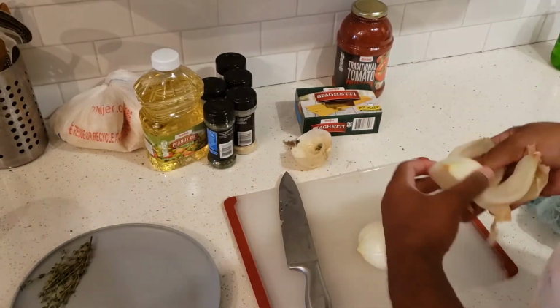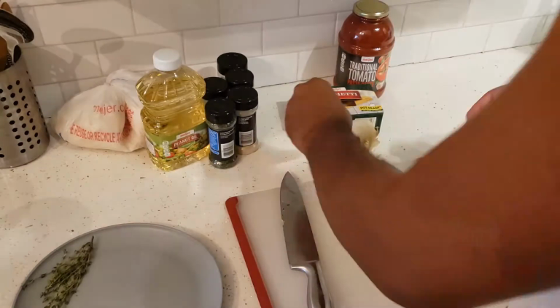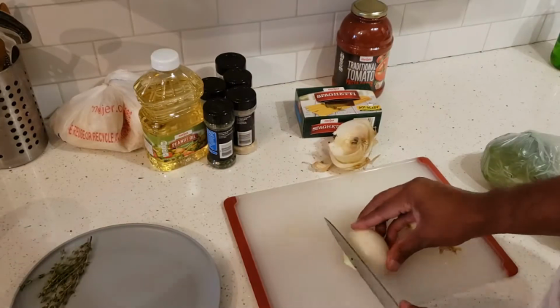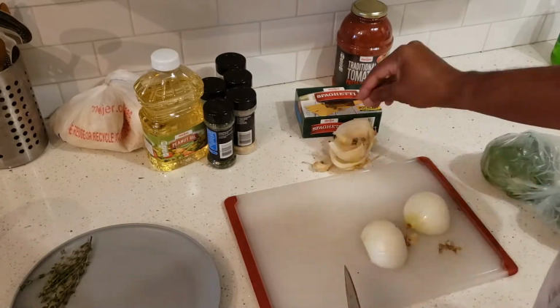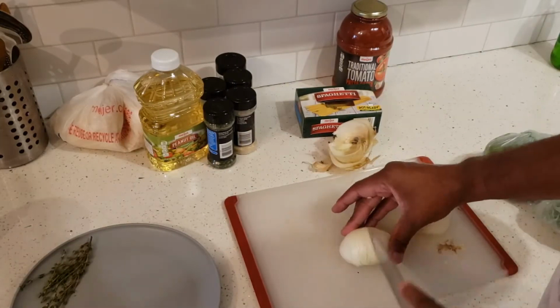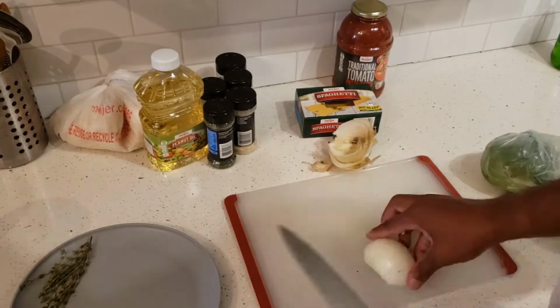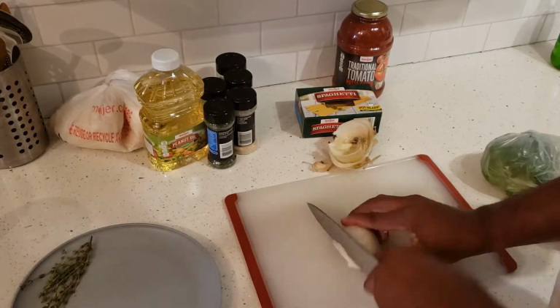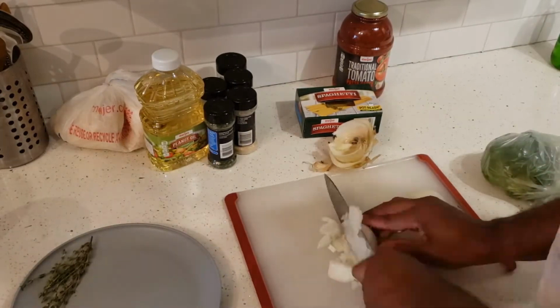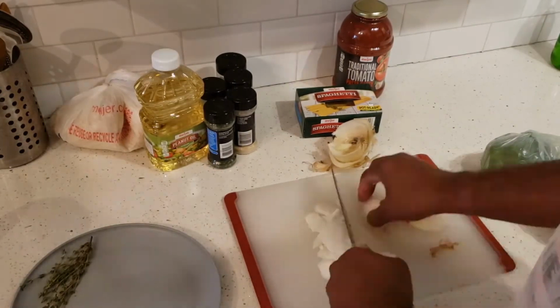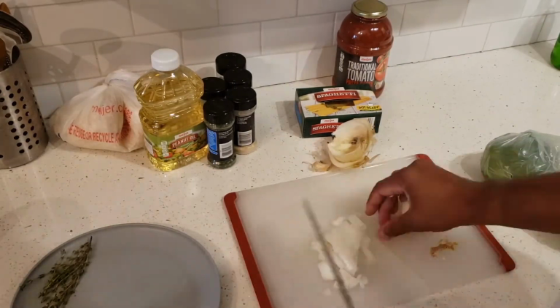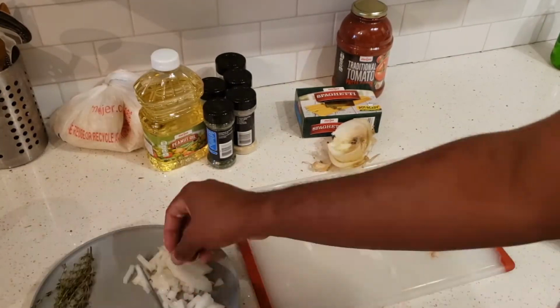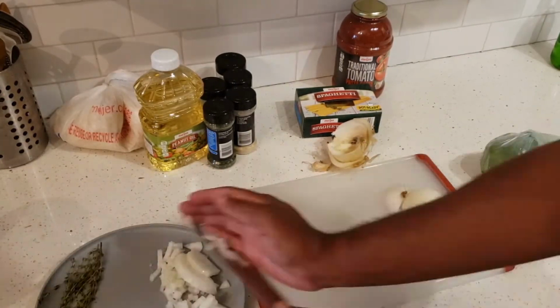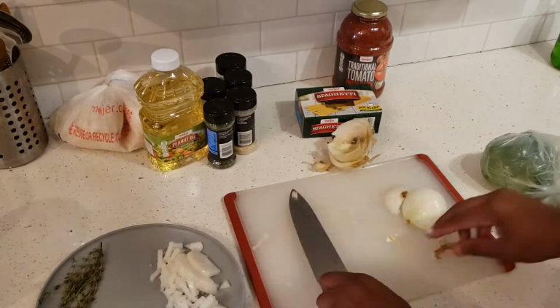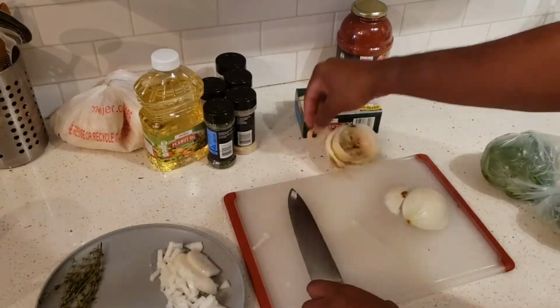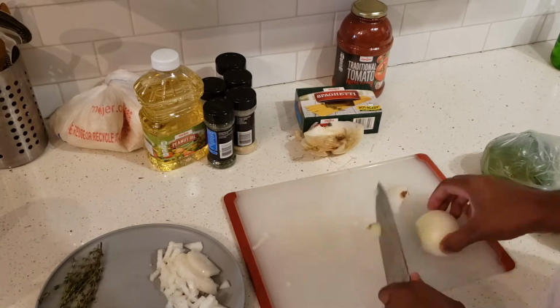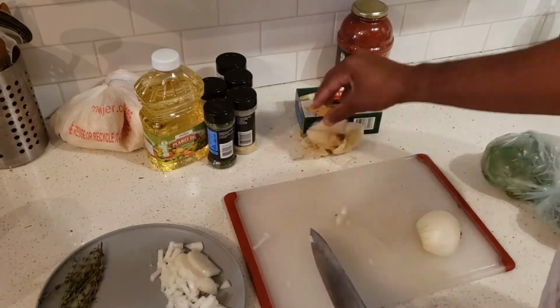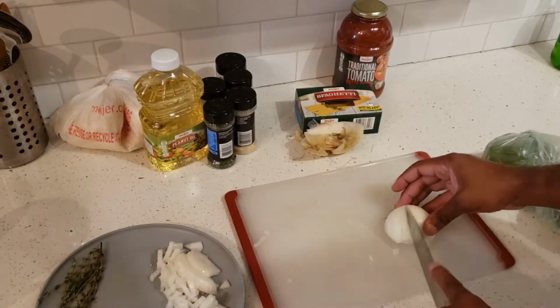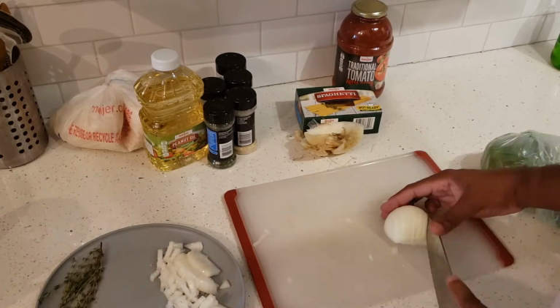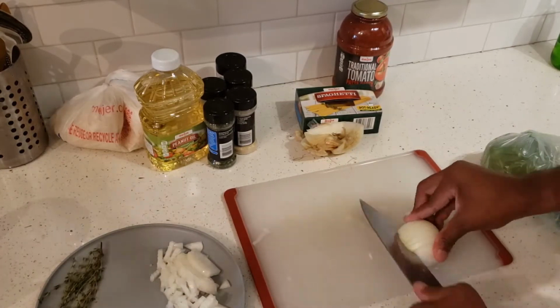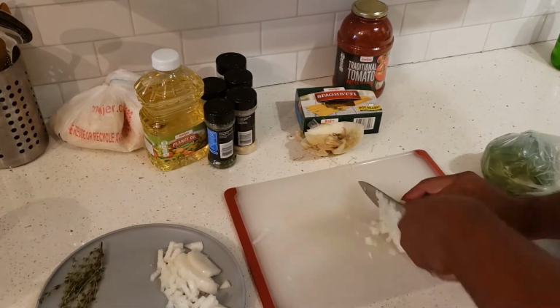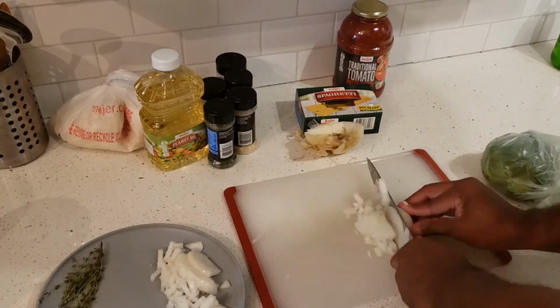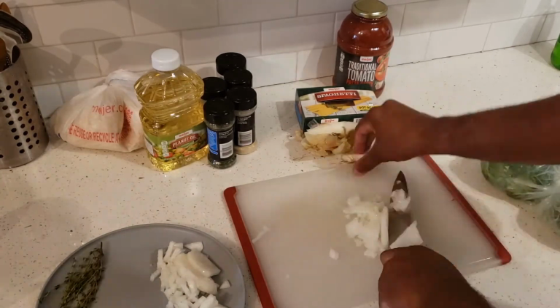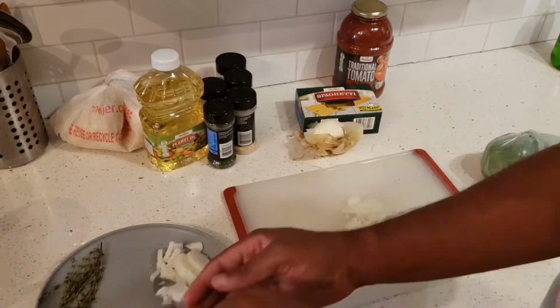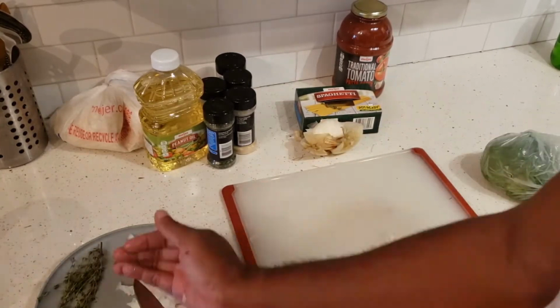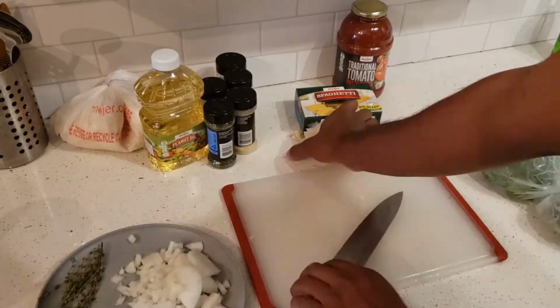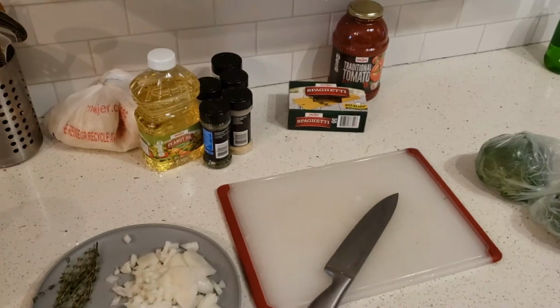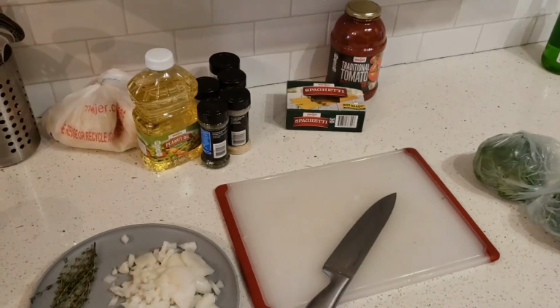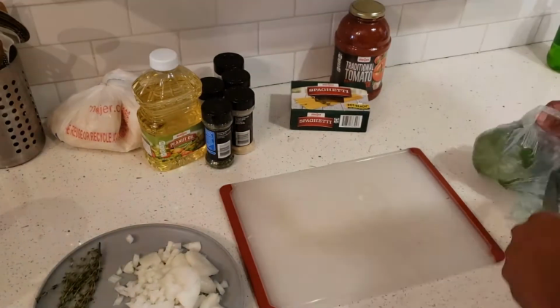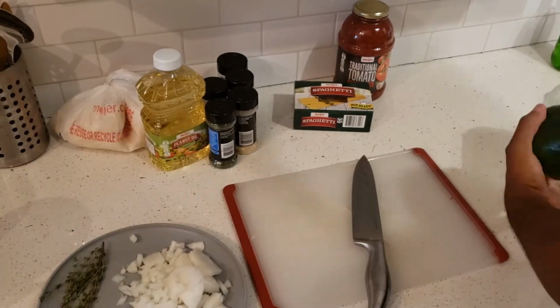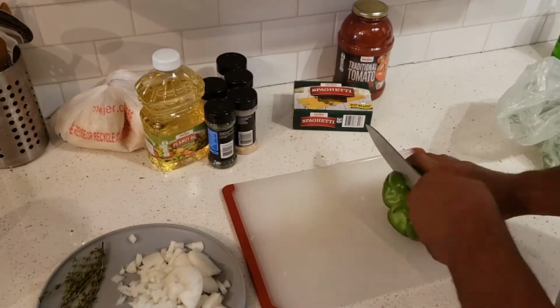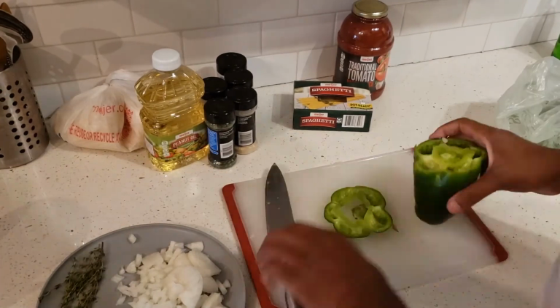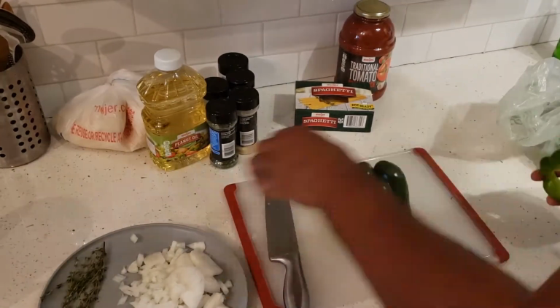Next, get your onions and pretty much just cut and dice them up as small or as big as you want. I want them to mix into the sauce so I want them small — a little chunky but not too chunky.